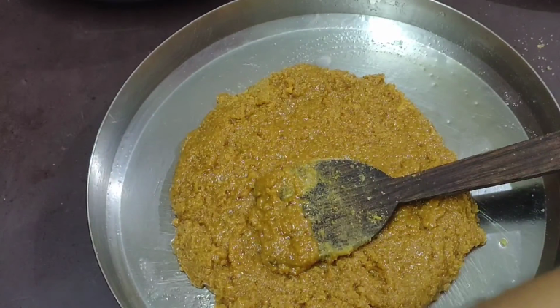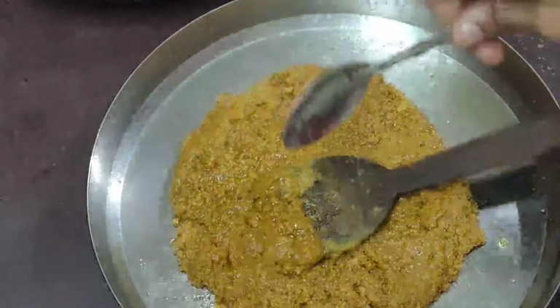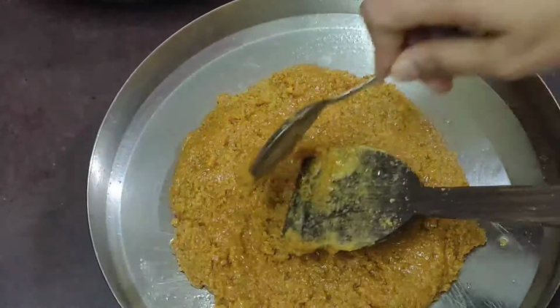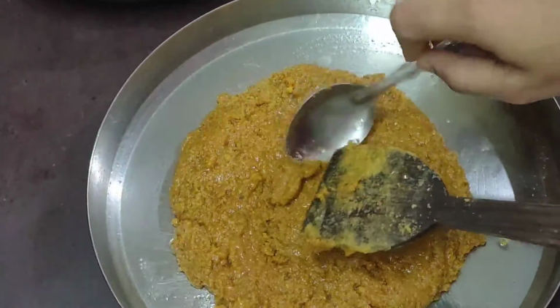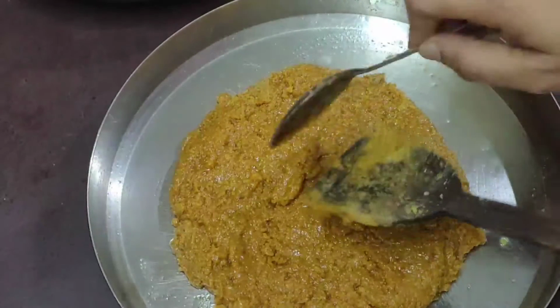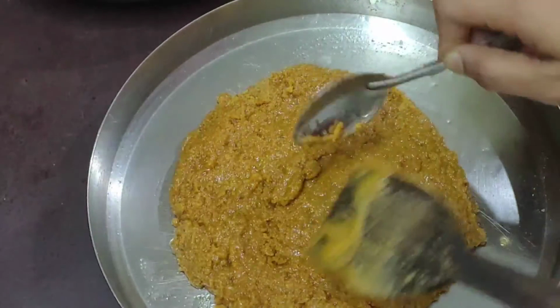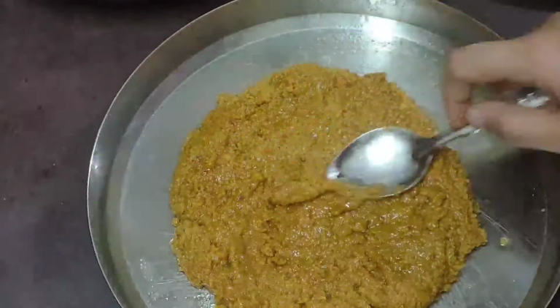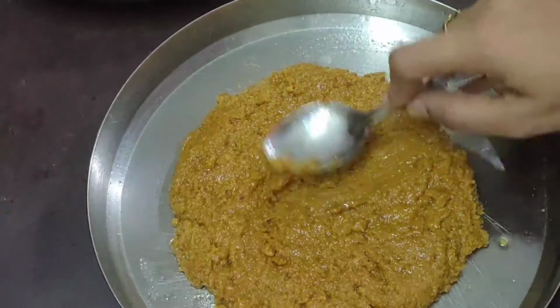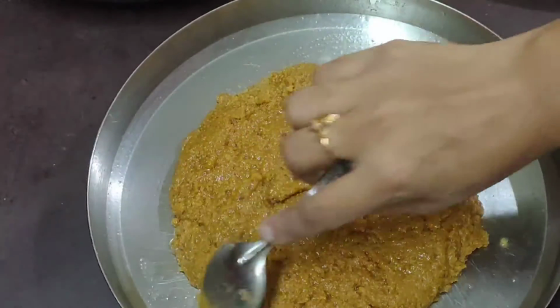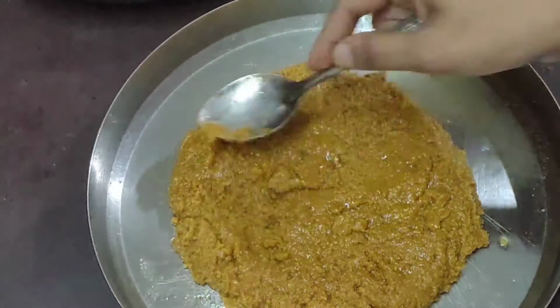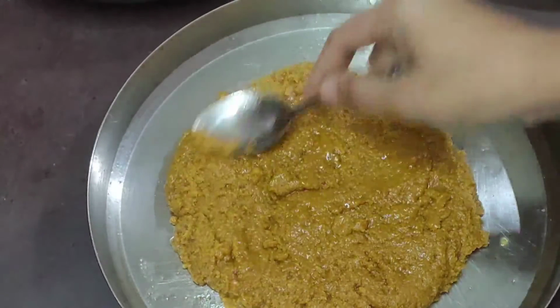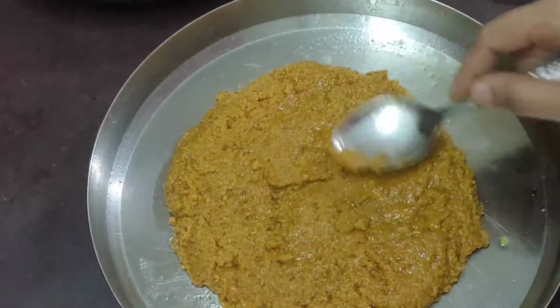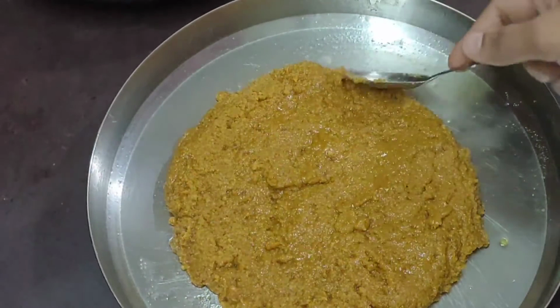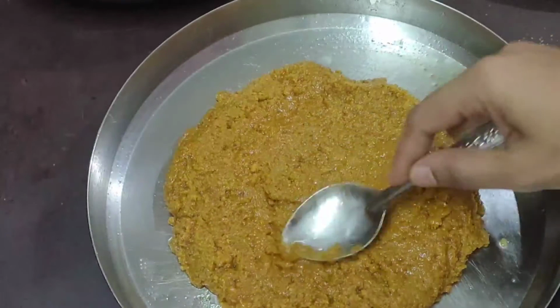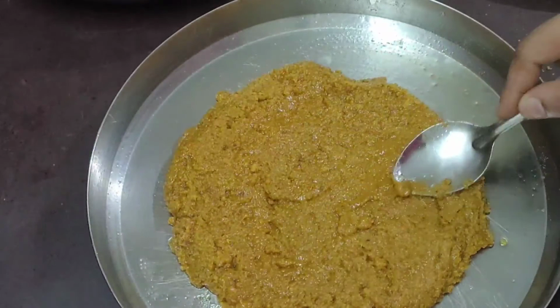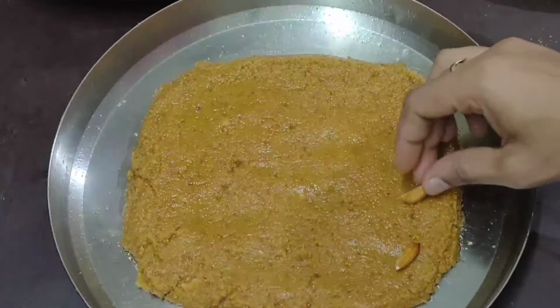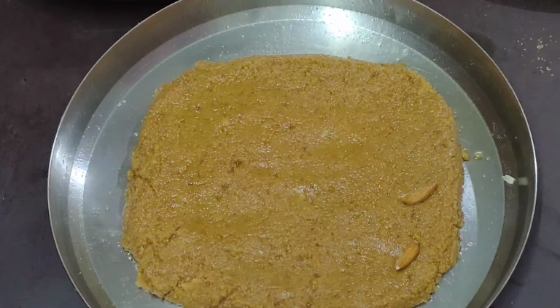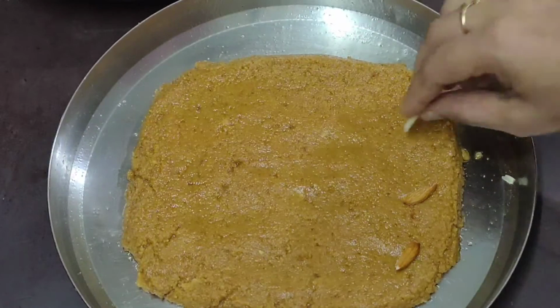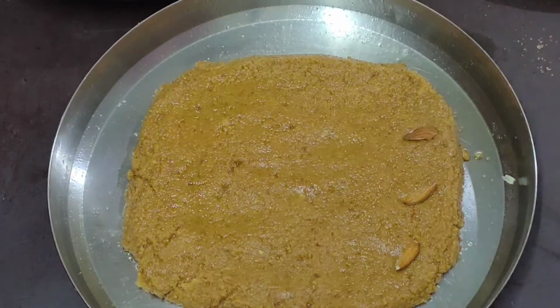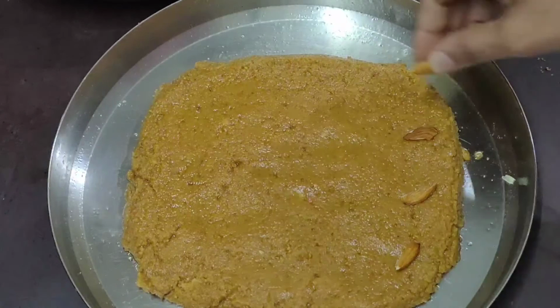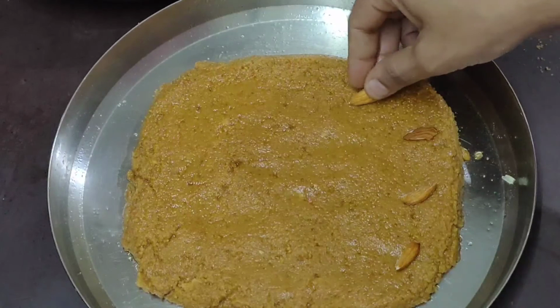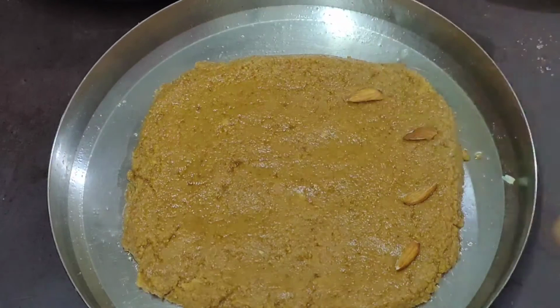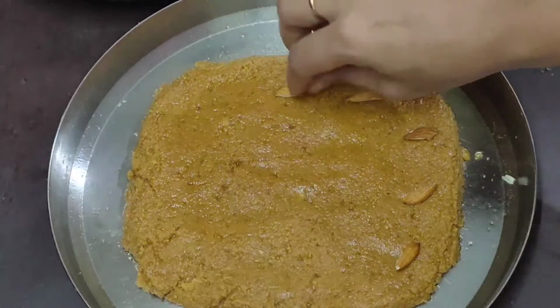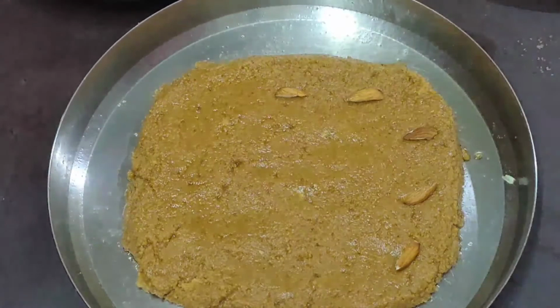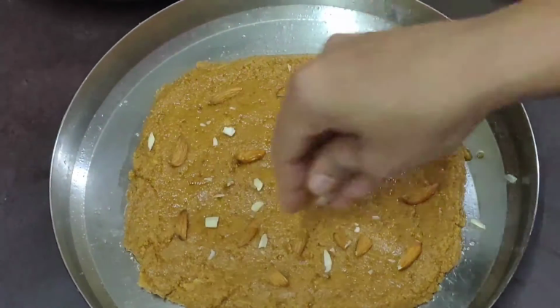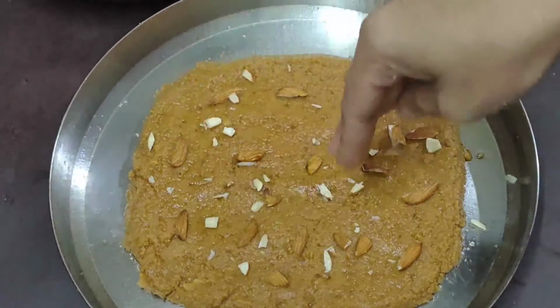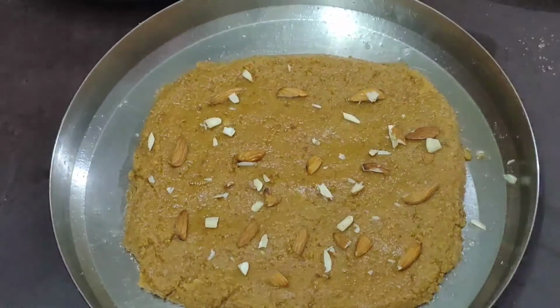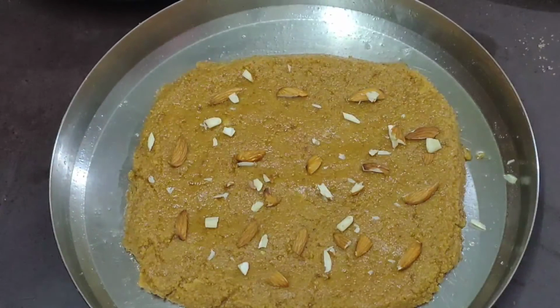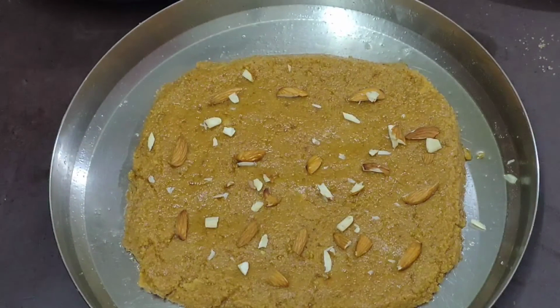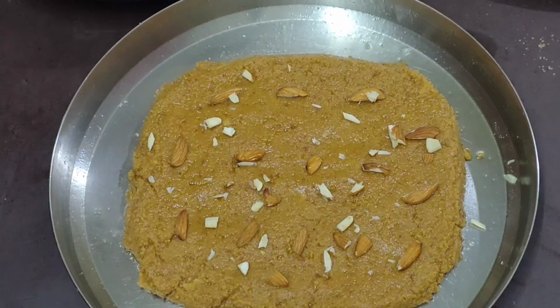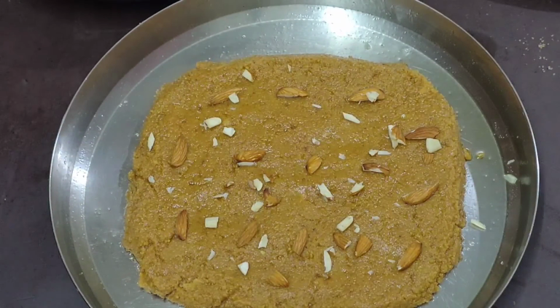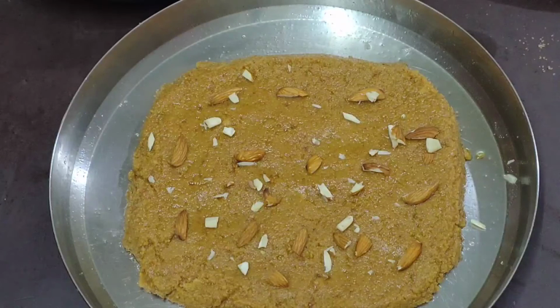Spread it in a spoon and spread it easily. Decorate with dry fruits as well.